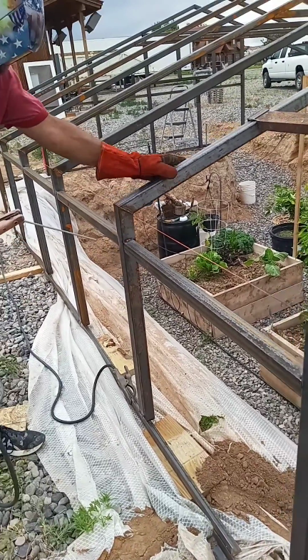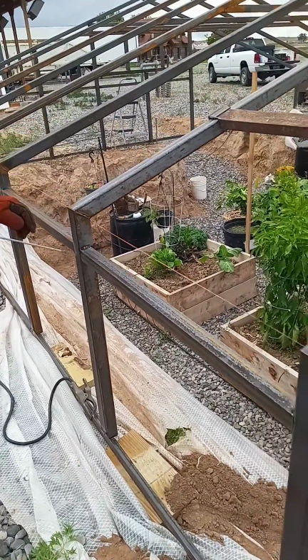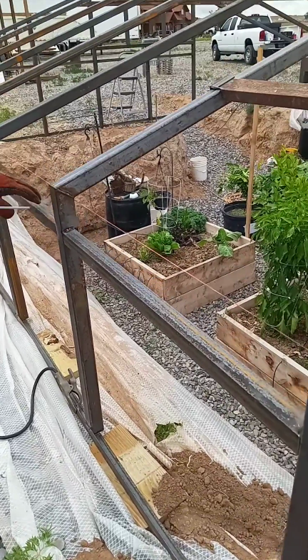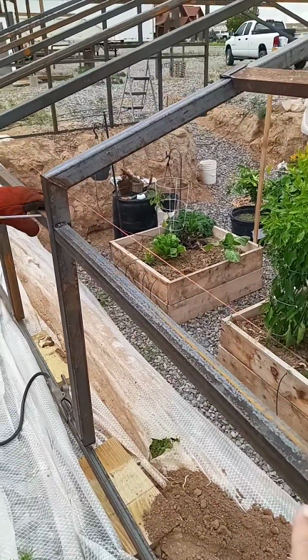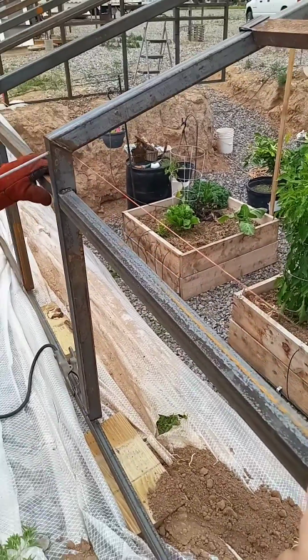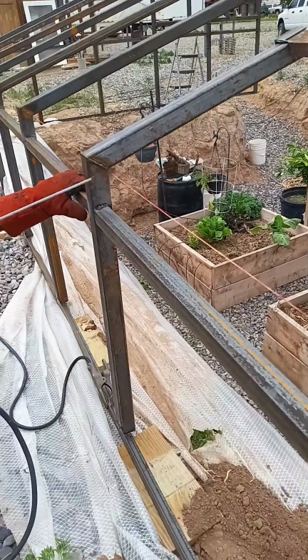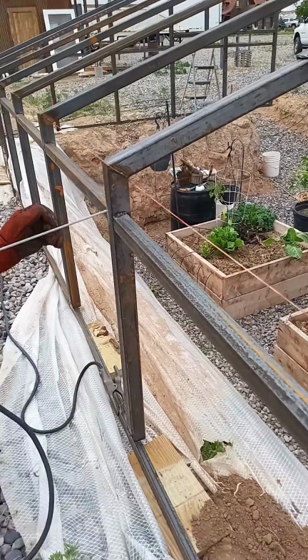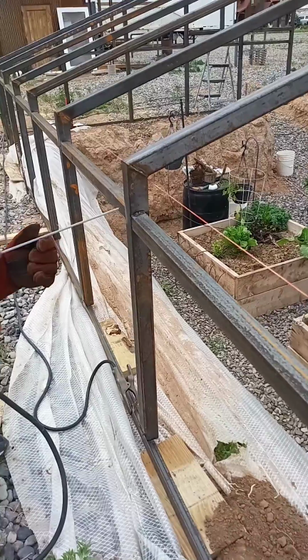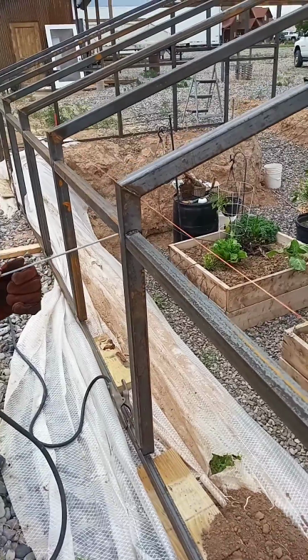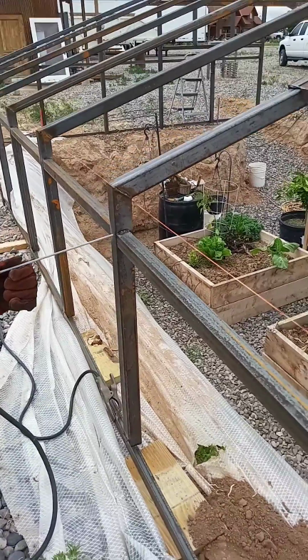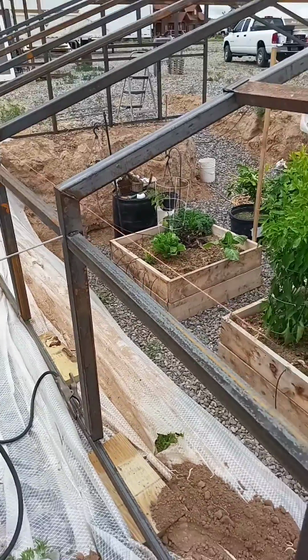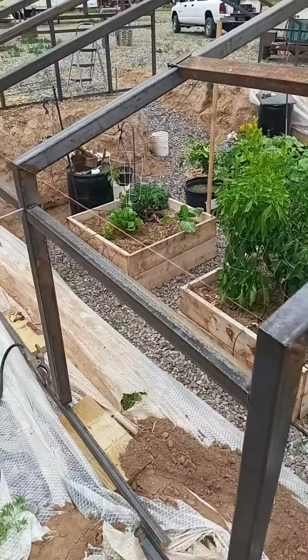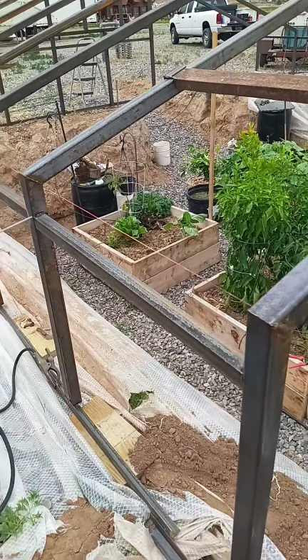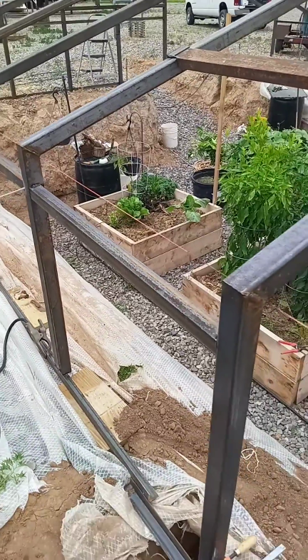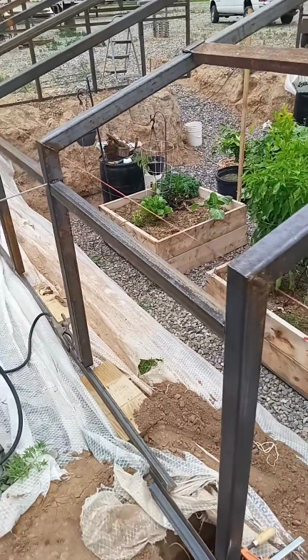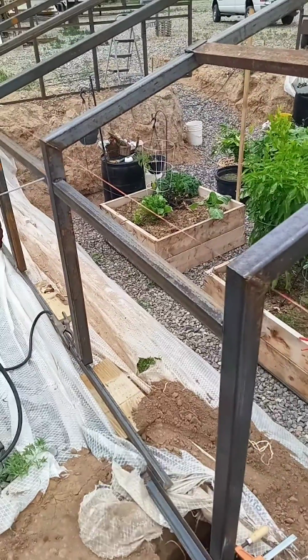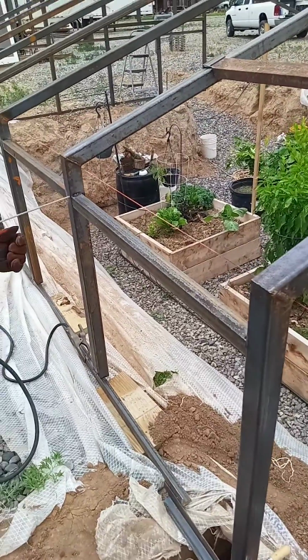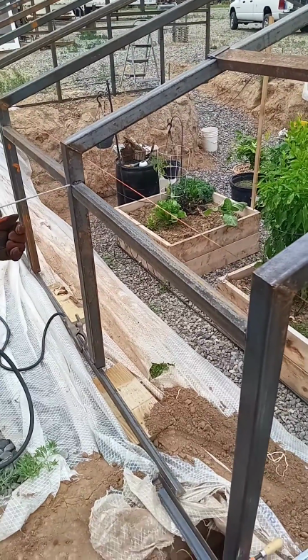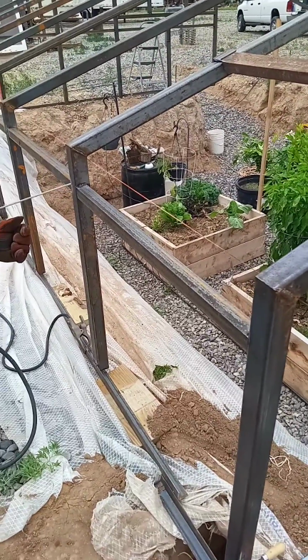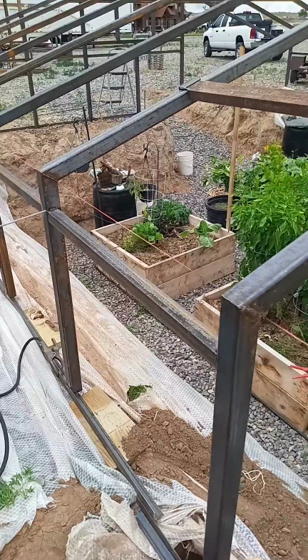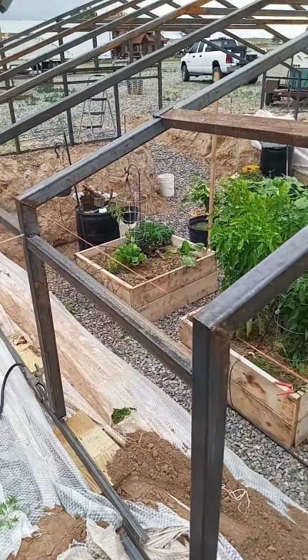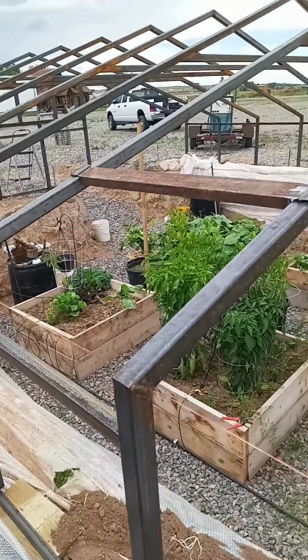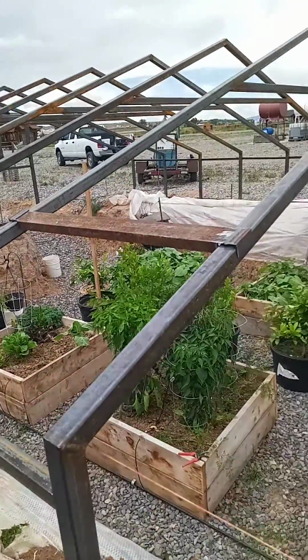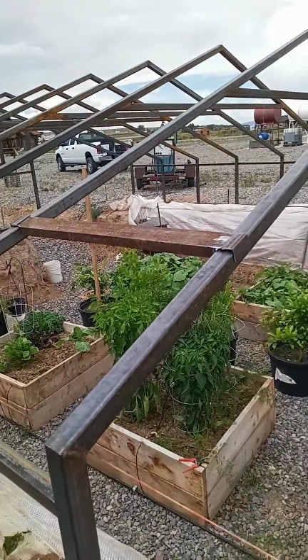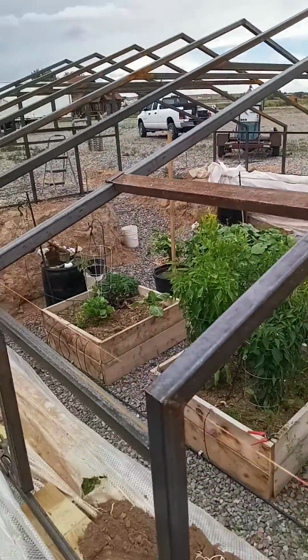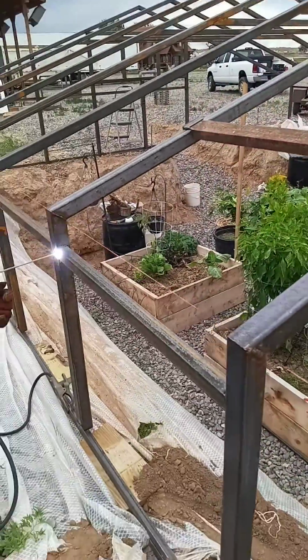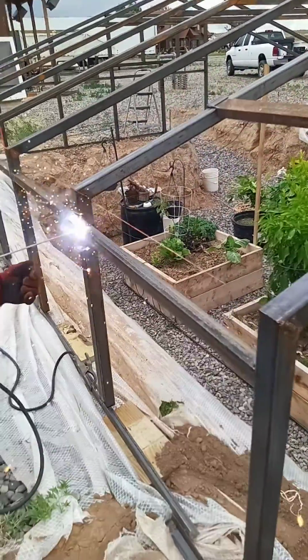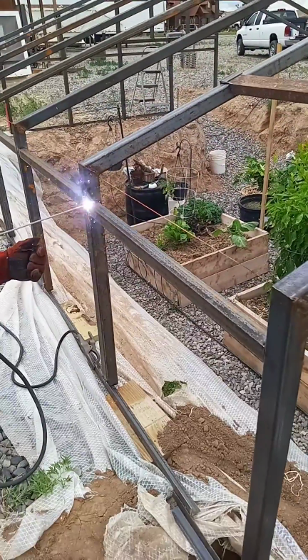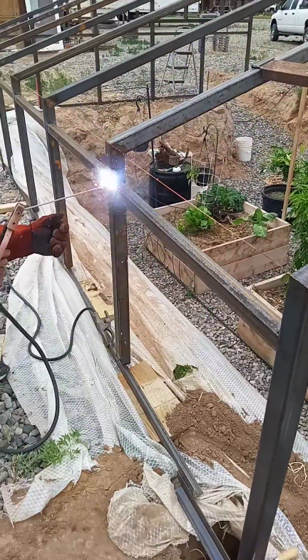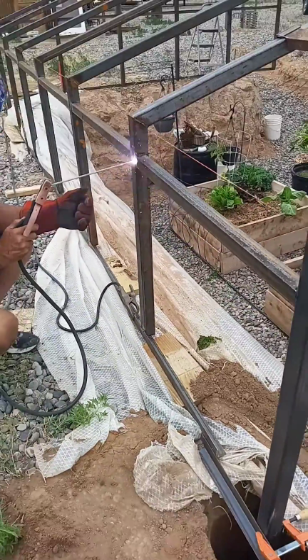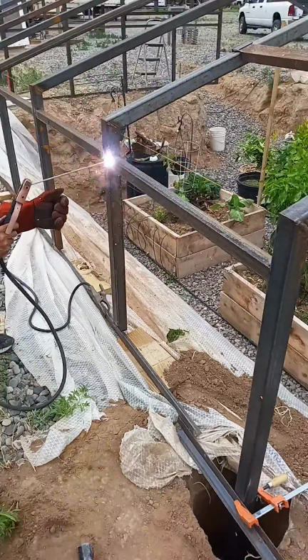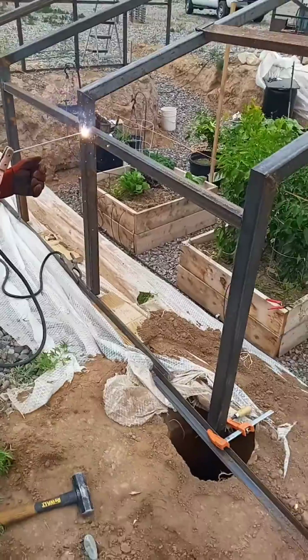These are just, what, steel L's? Yeah, they're just angle iron. Angle iron. That's where he's gonna screw the sheets to — that's what he'll be screwing the roof to and the siding.